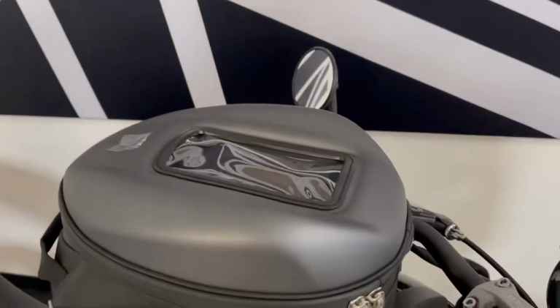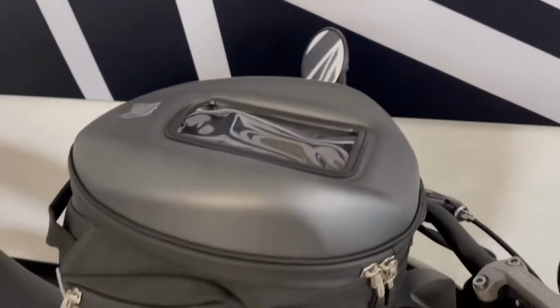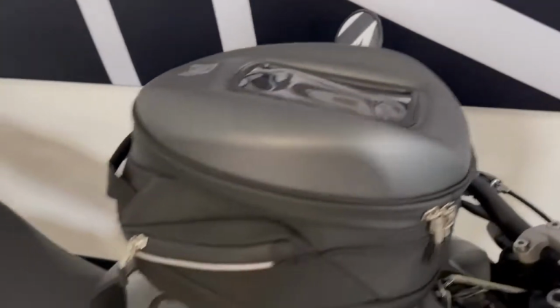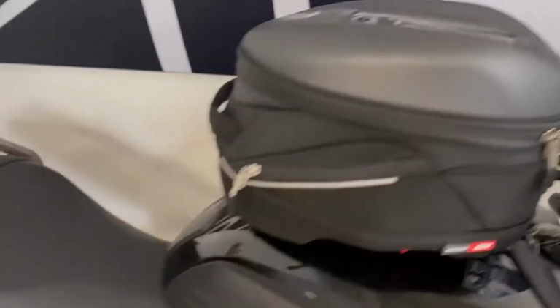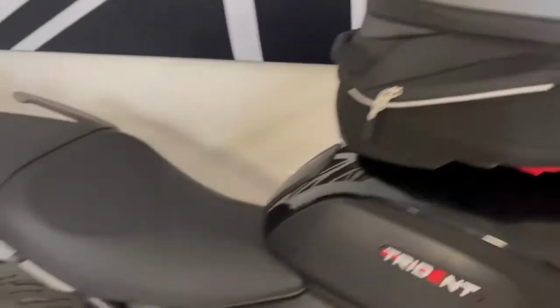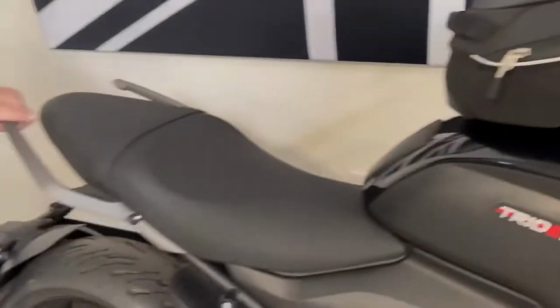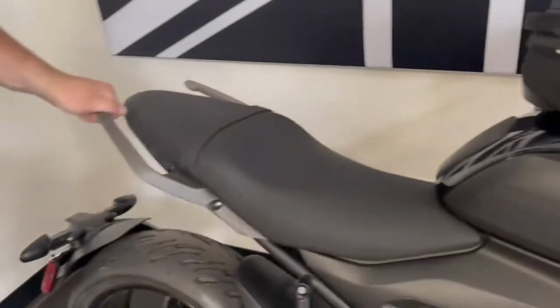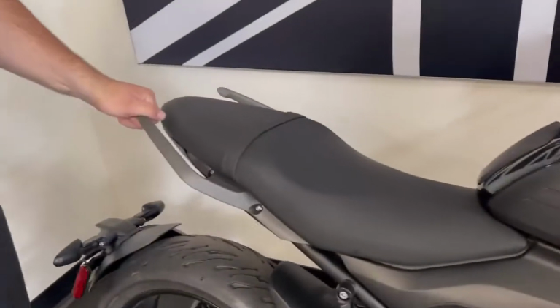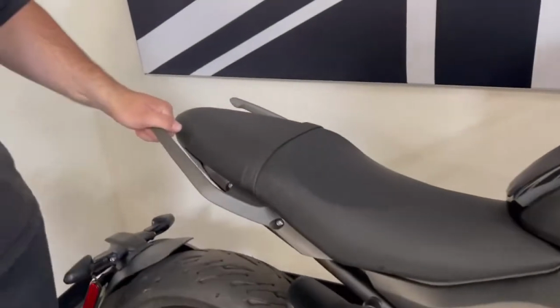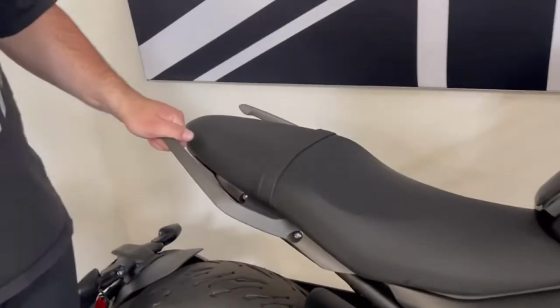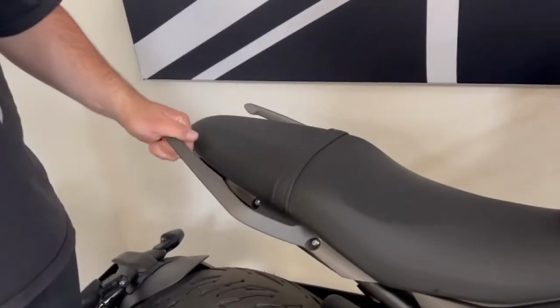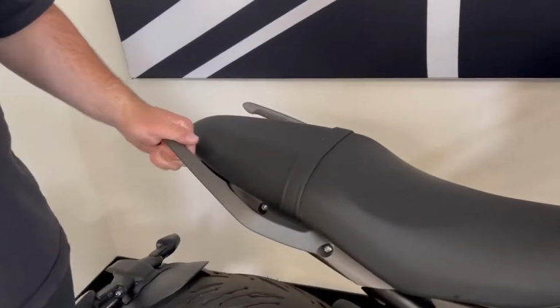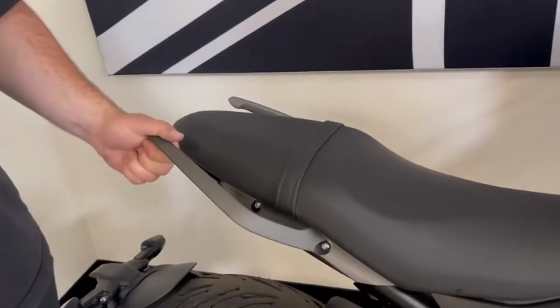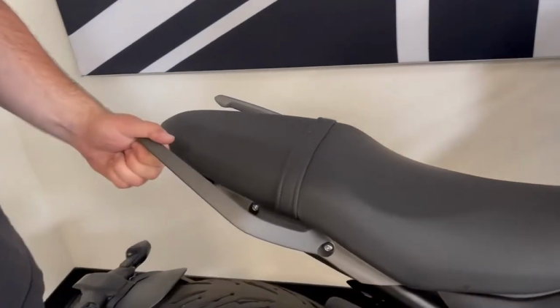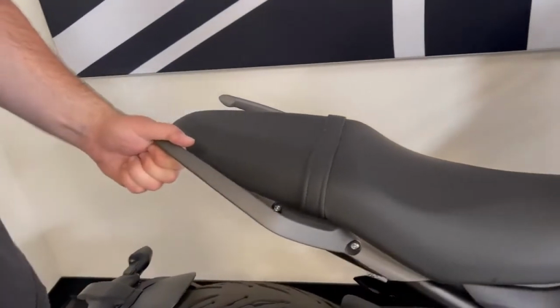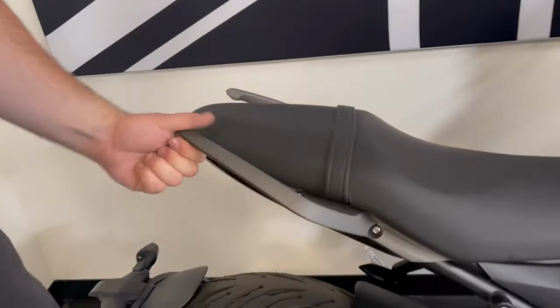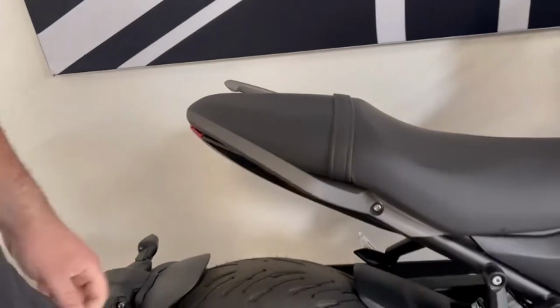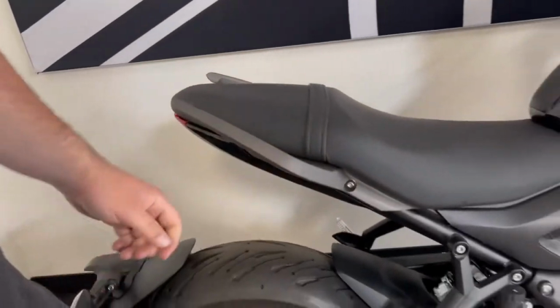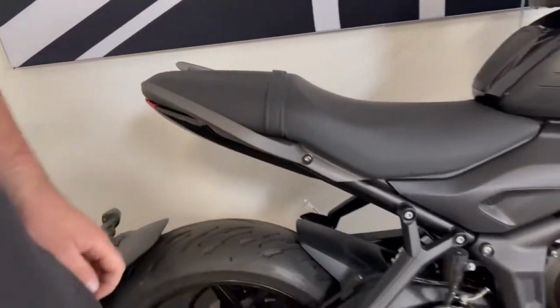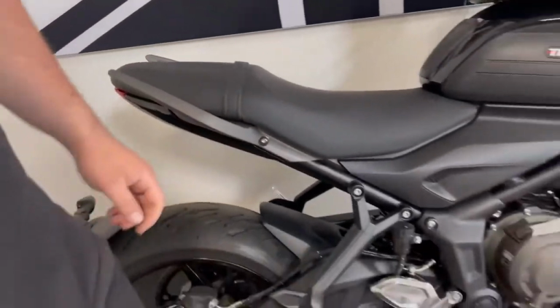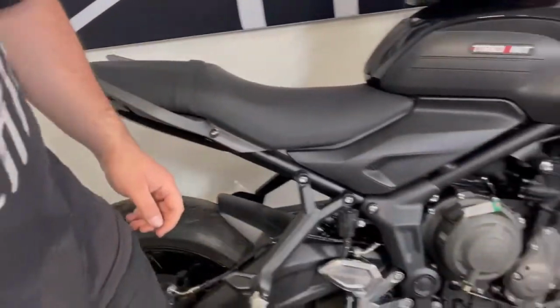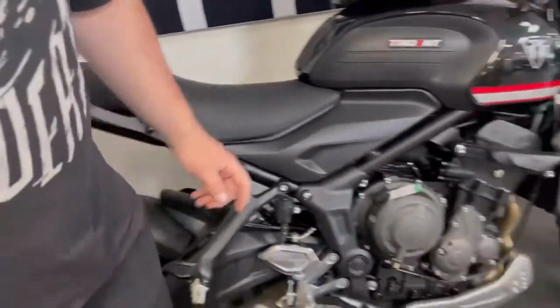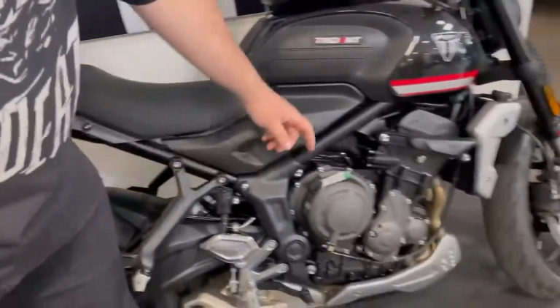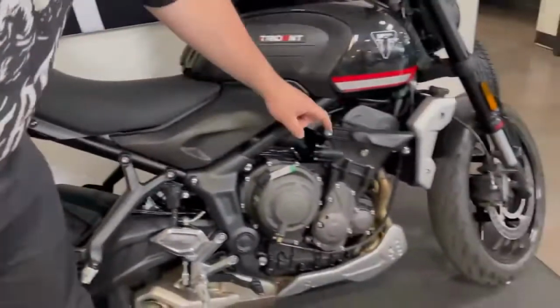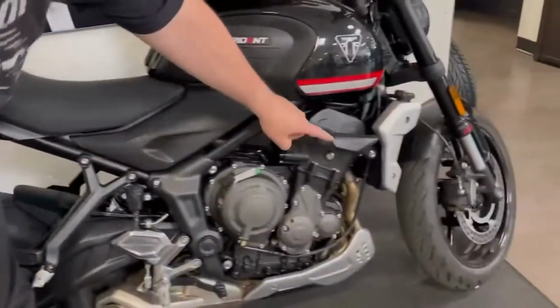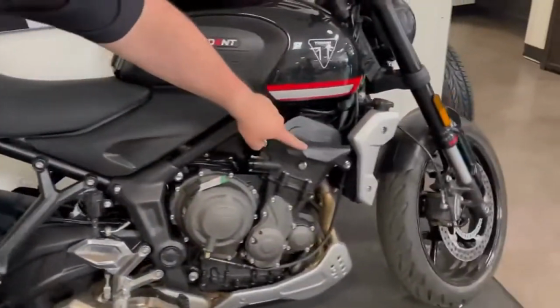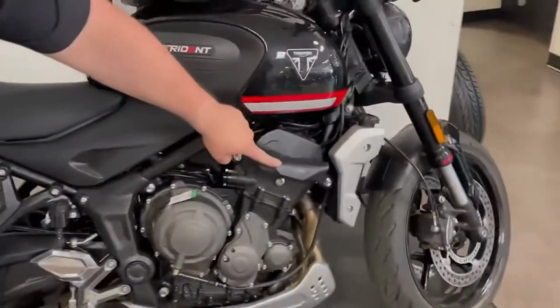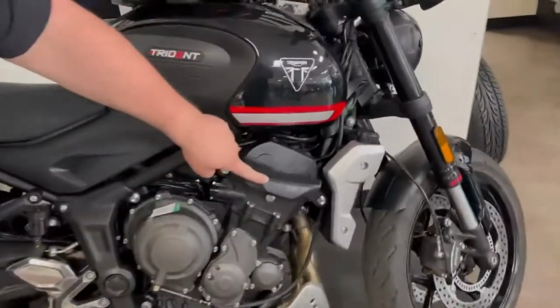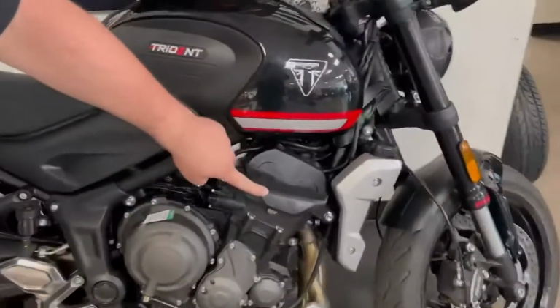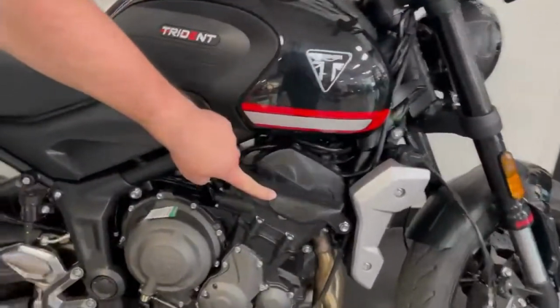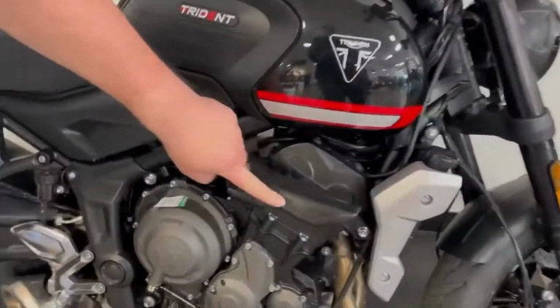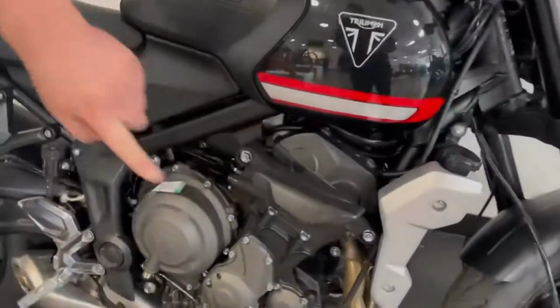If you're planning on having a passenger, don't be afraid to get the grab rails so that they're comfortable. And also, to get a little bit of extra protection, you can get those frame sliders right there, no problem.